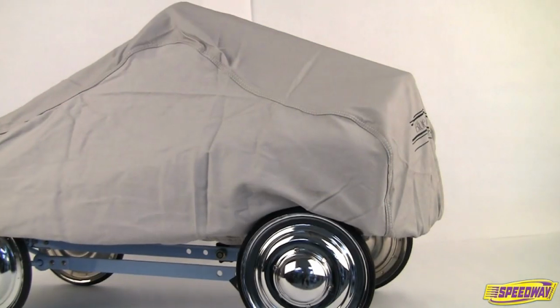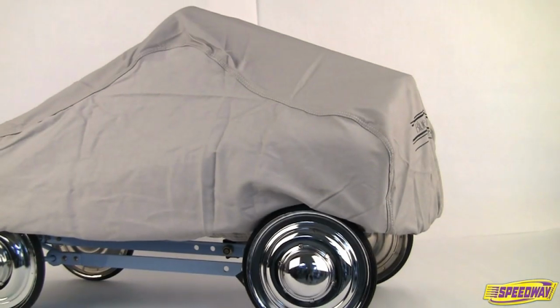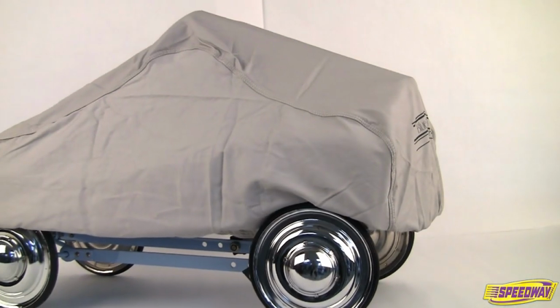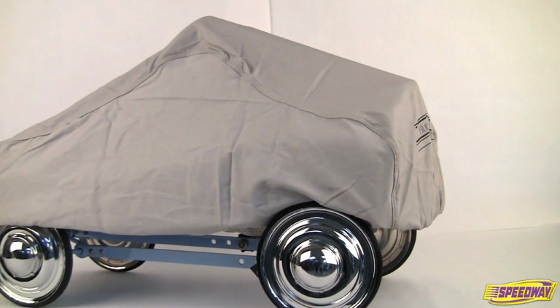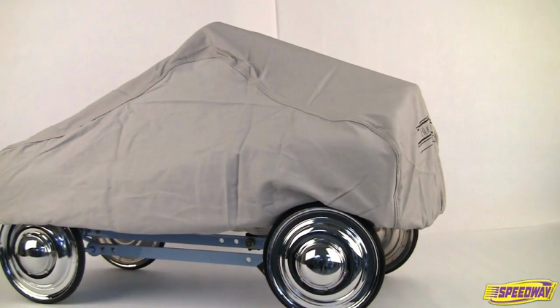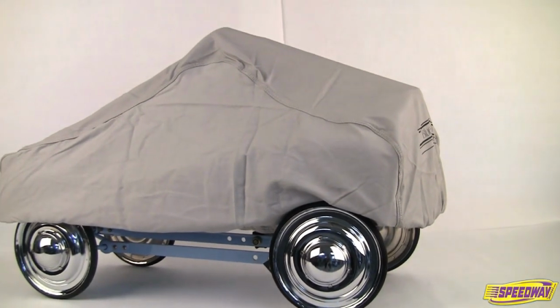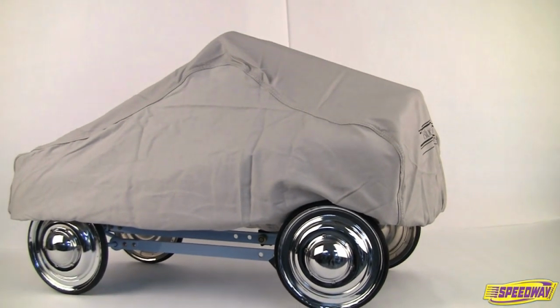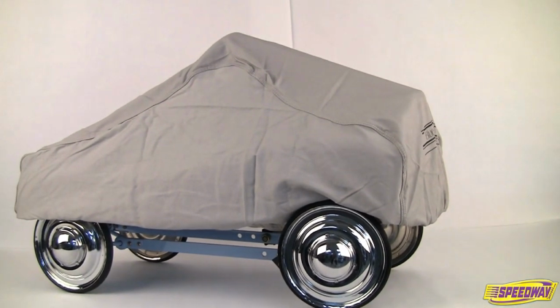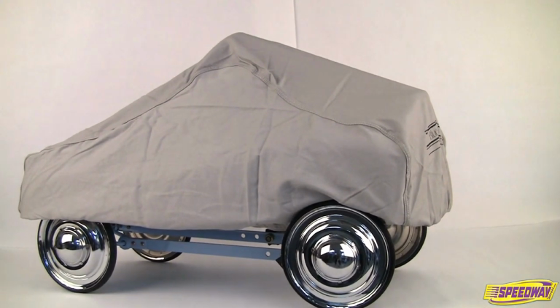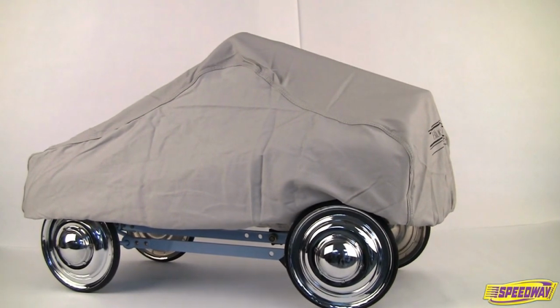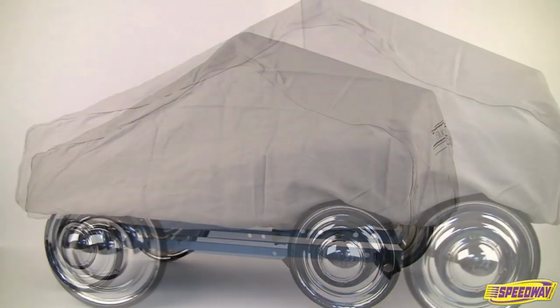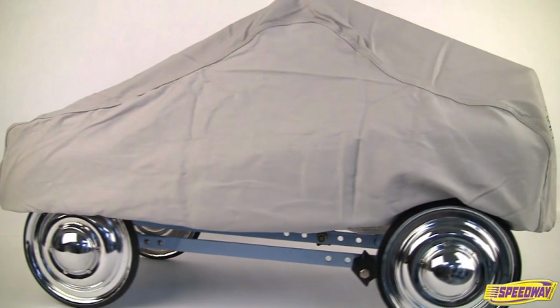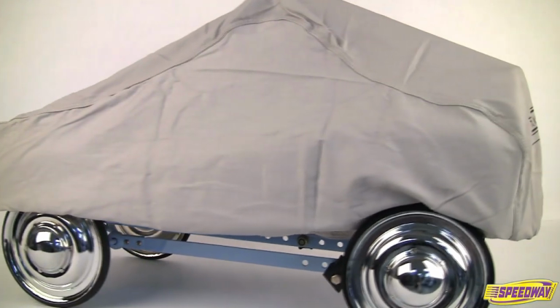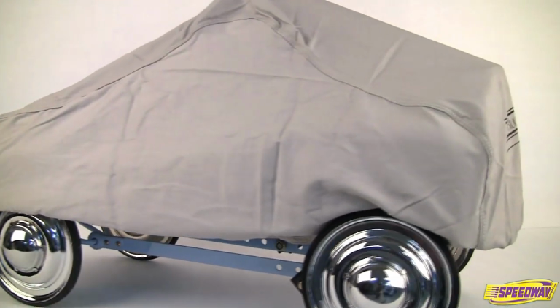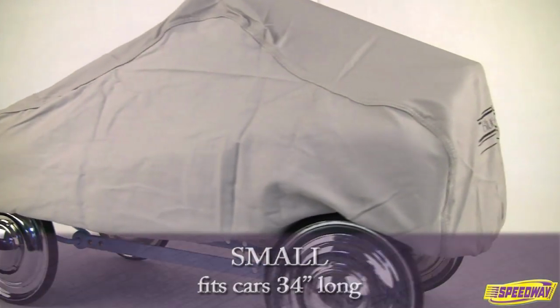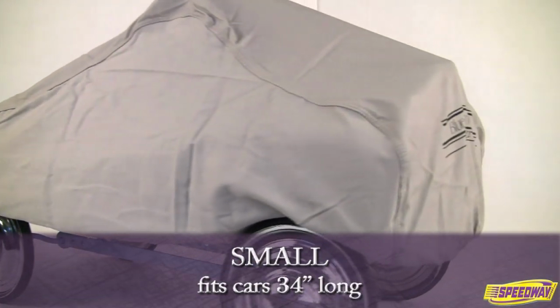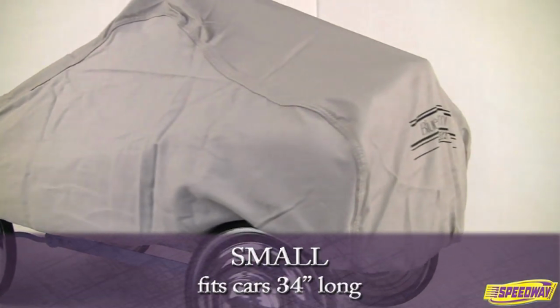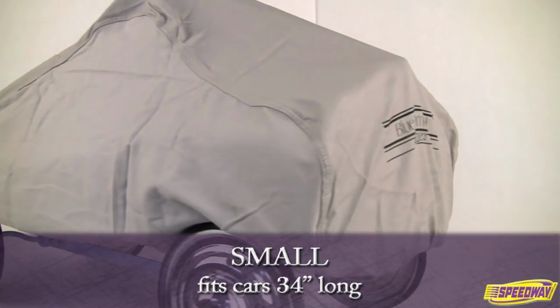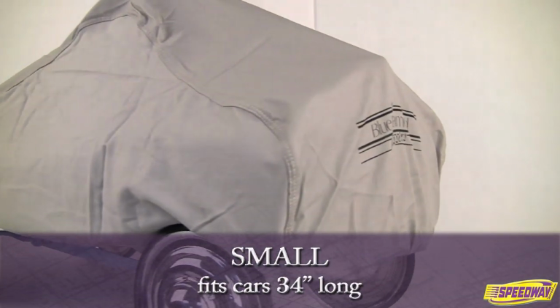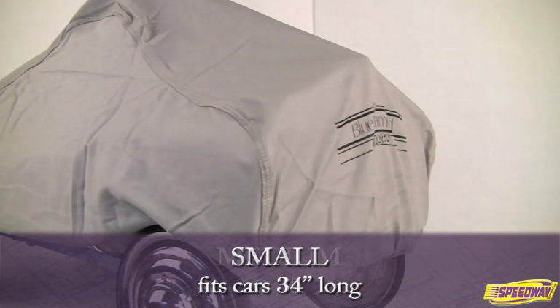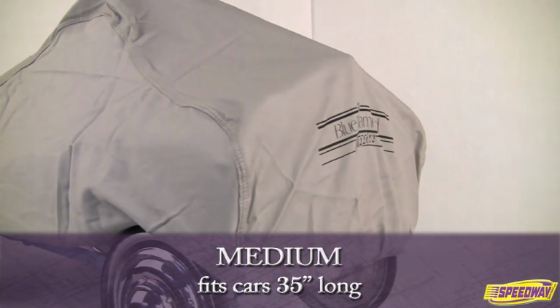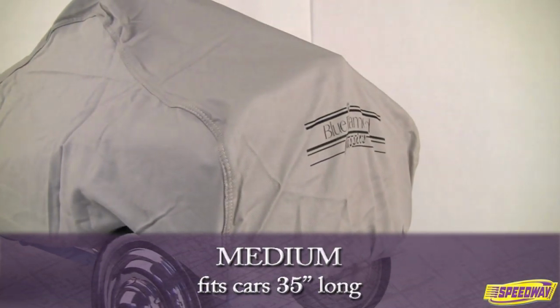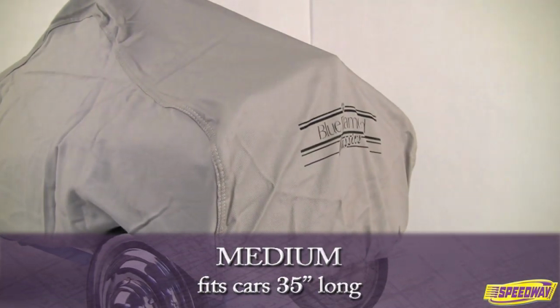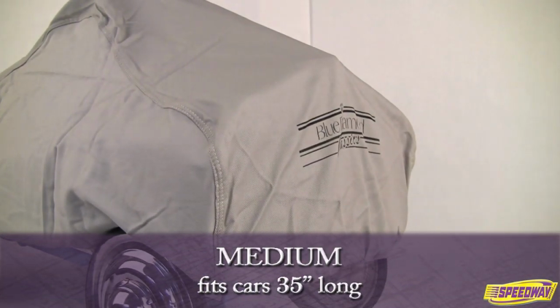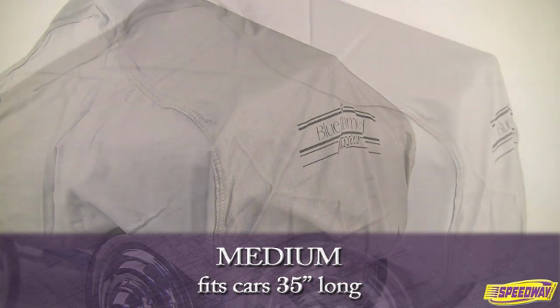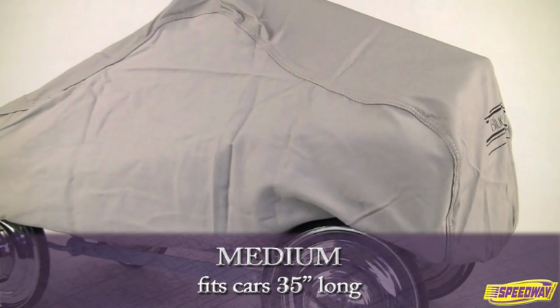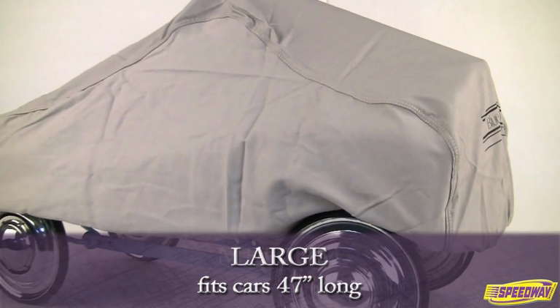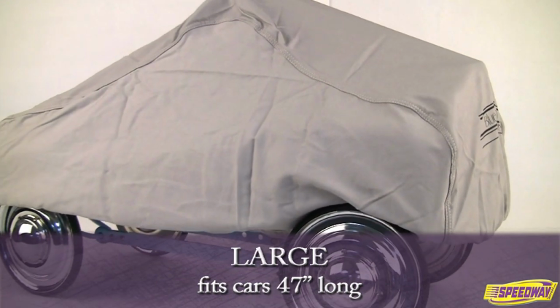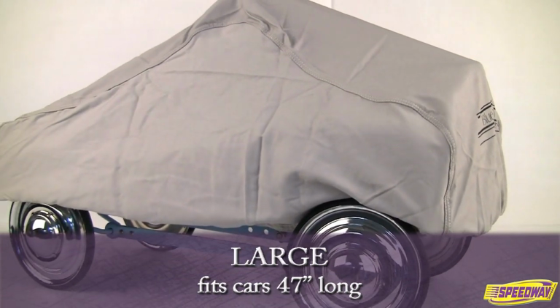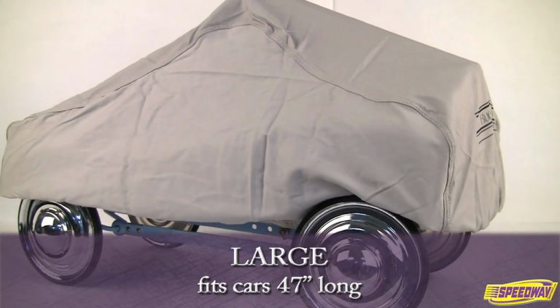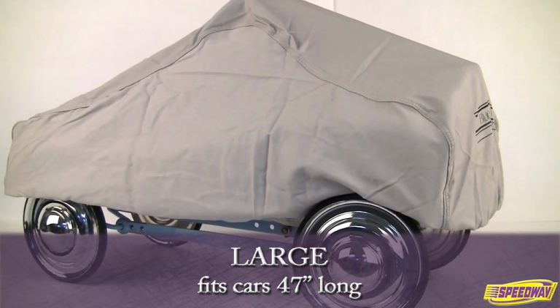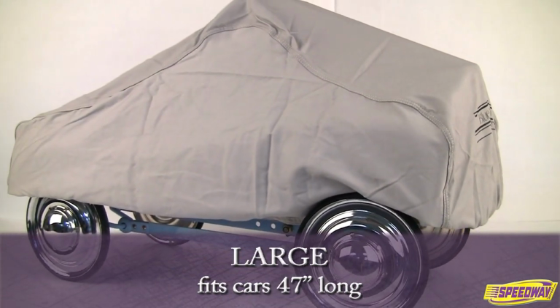Available in three sizes, this soft cotton car cover offers superior protection for your treasured pedal car. Small fits cars 34 inches long, medium fits cars 35 inches long, and large fits cars 47 inches long.